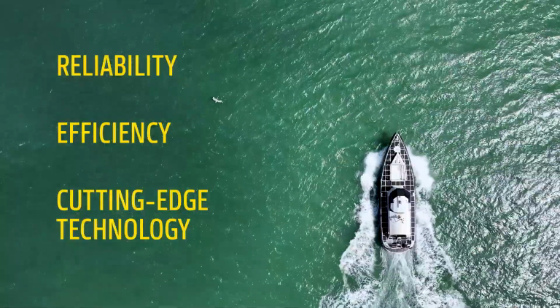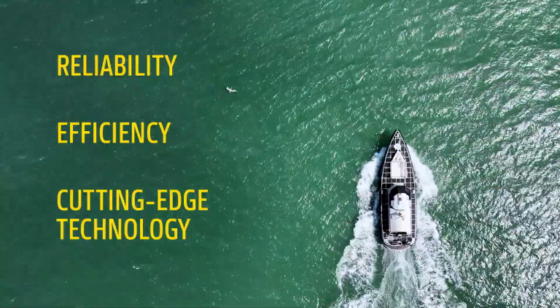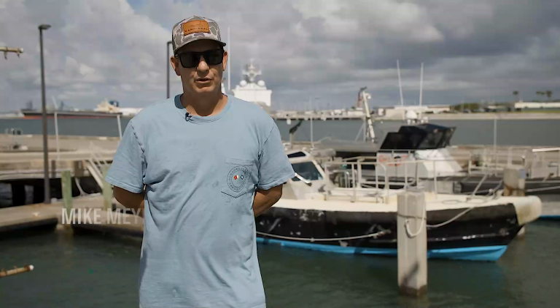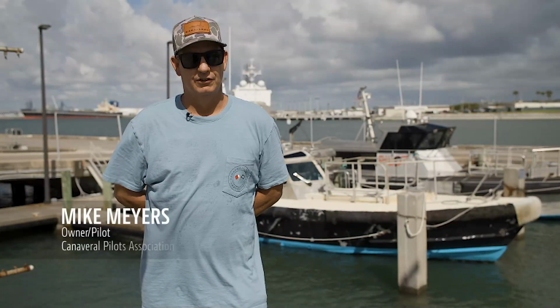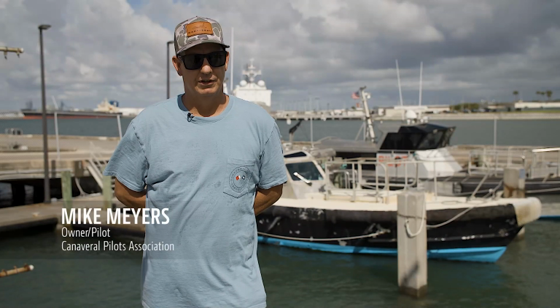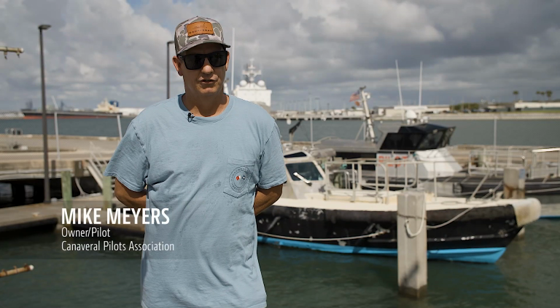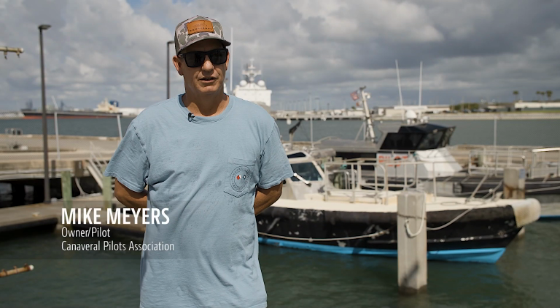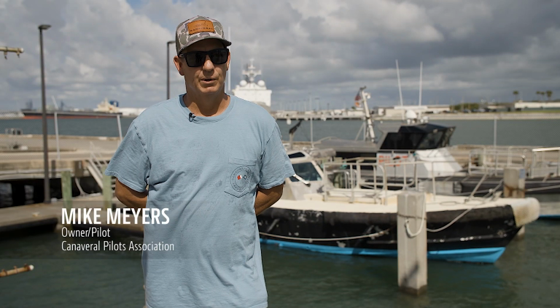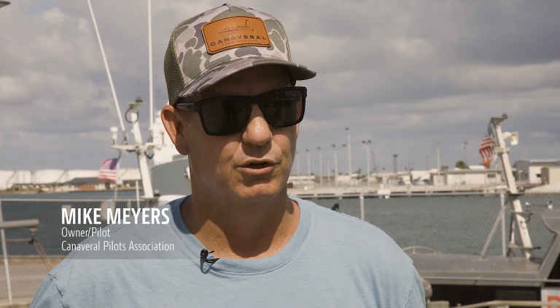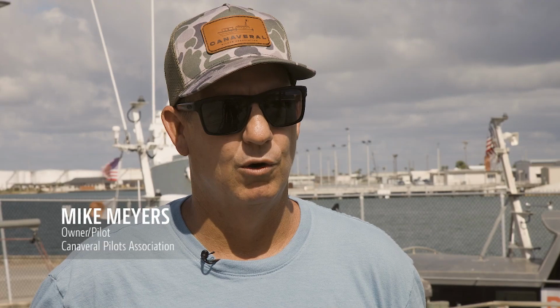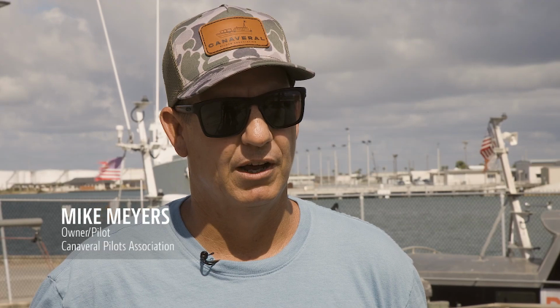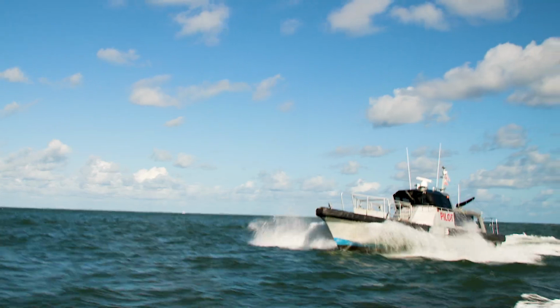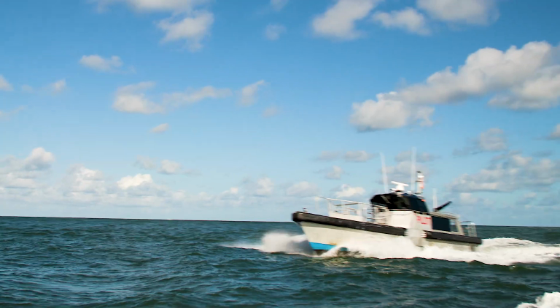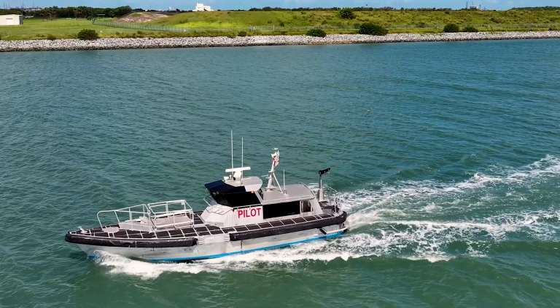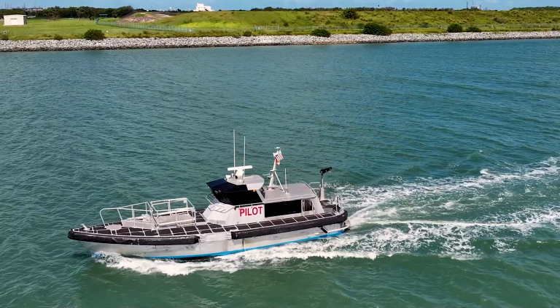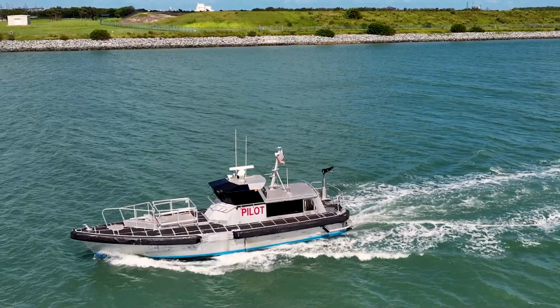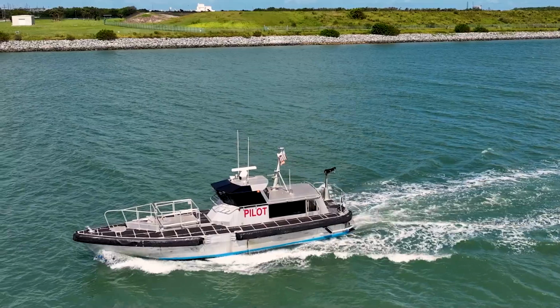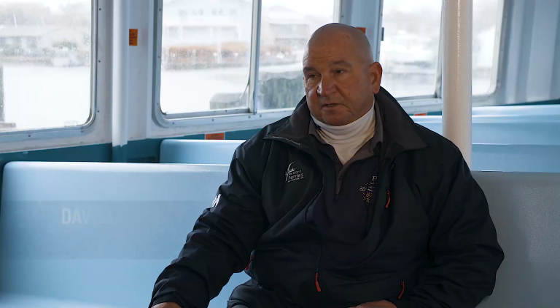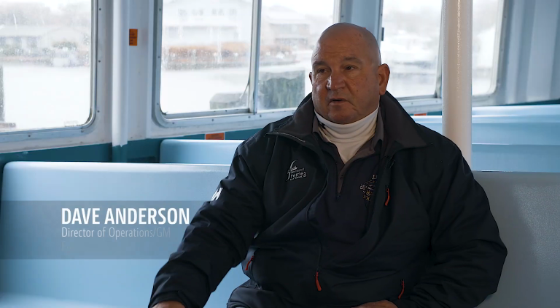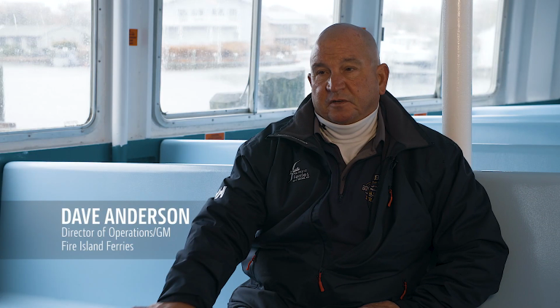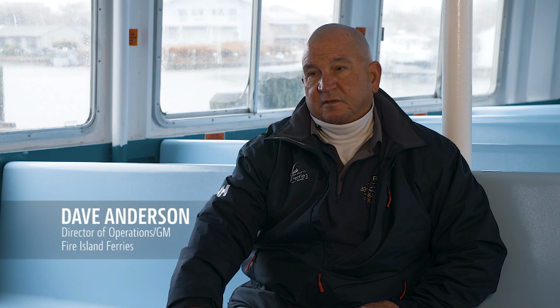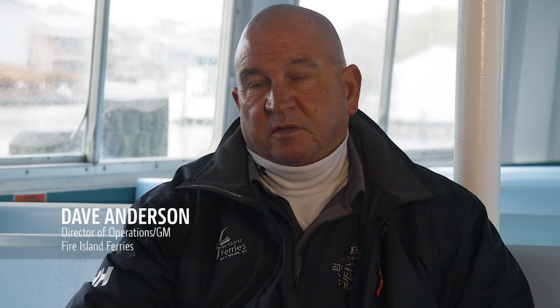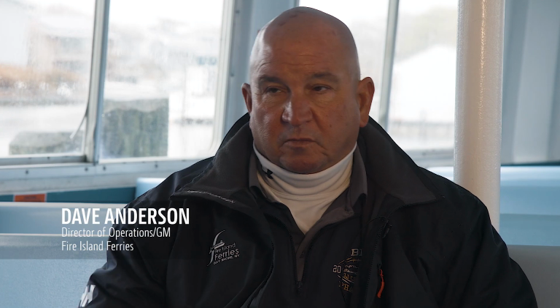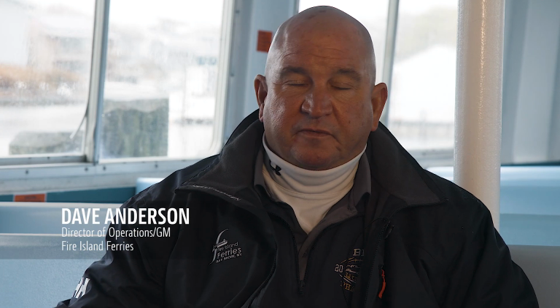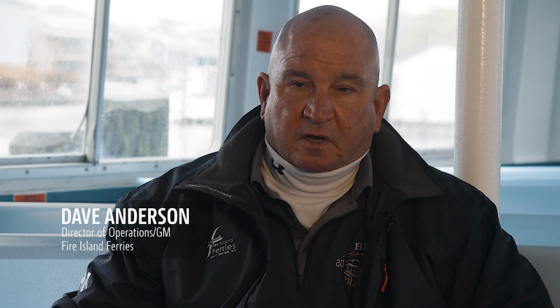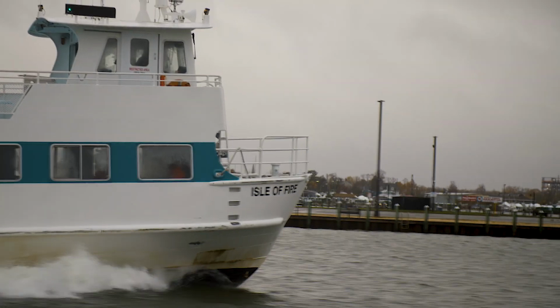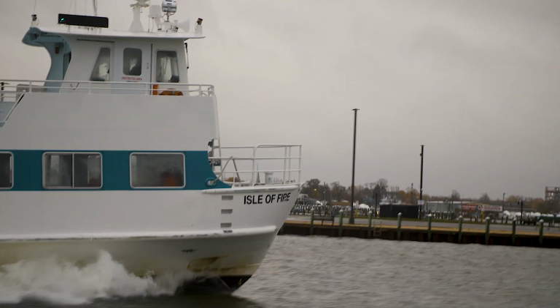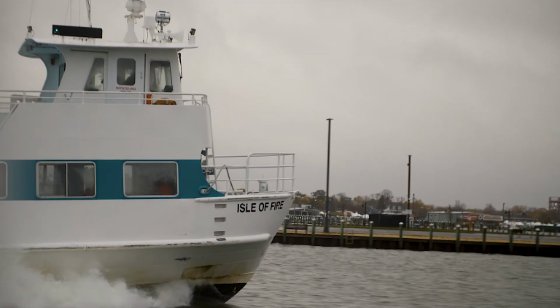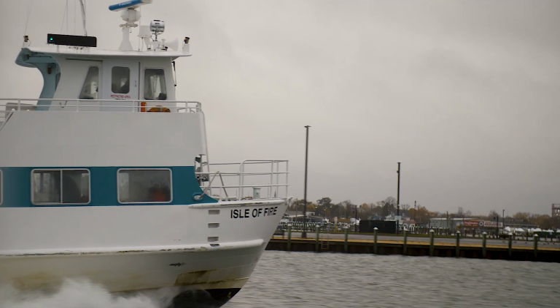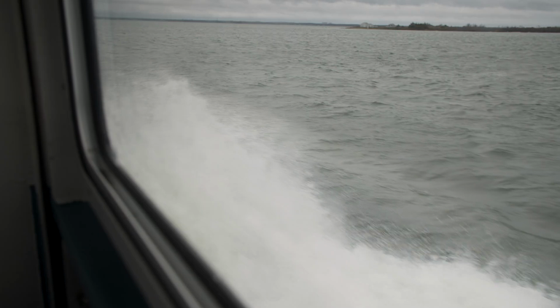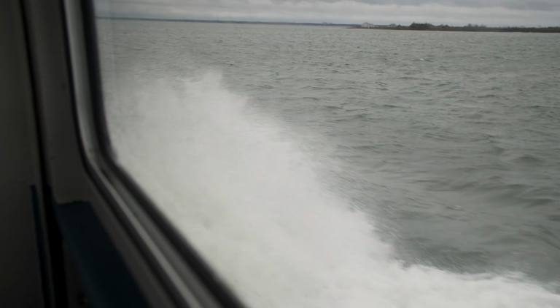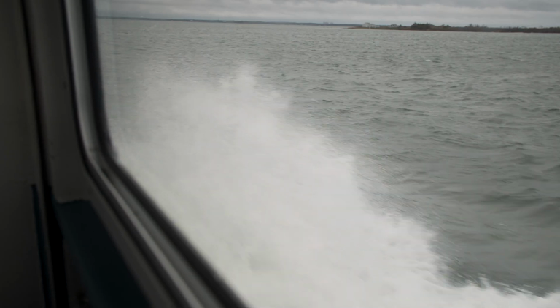Reliability is just tremendous — knowing that you're going to get home every night with that John Deere is a good feeling. Fuel efficiency of our operations is extremely important. We're very fuel conscientious because fuel is our biggest expense.